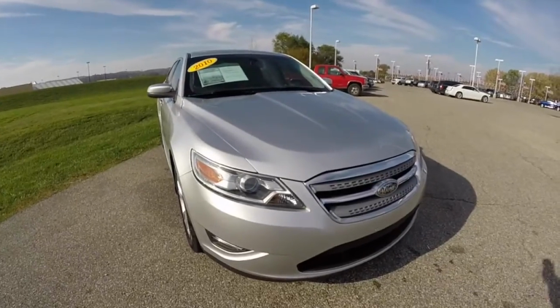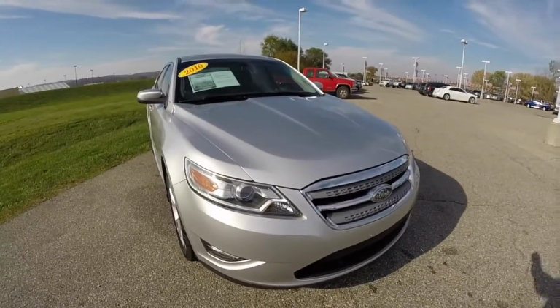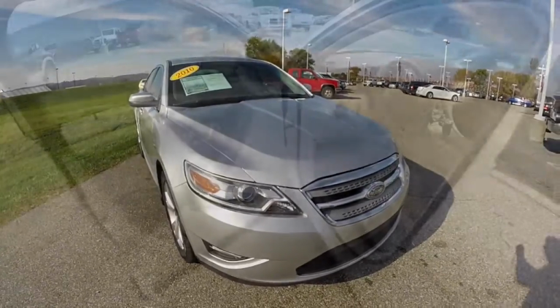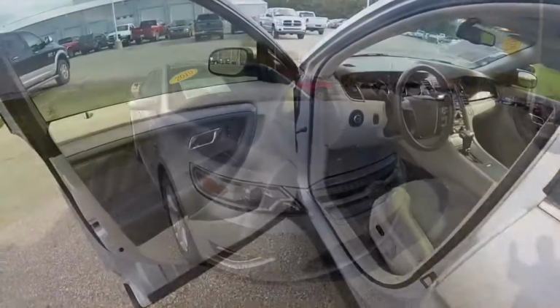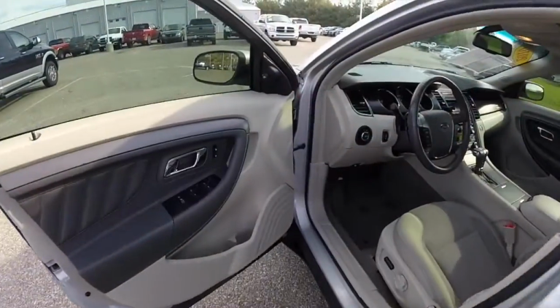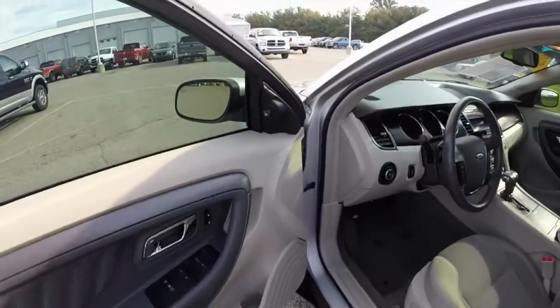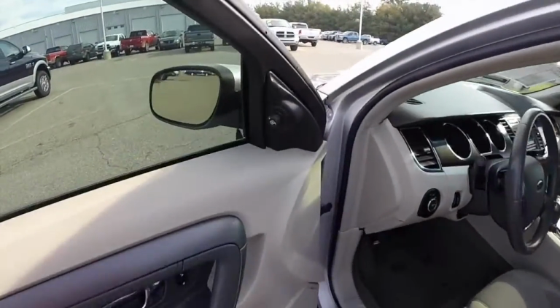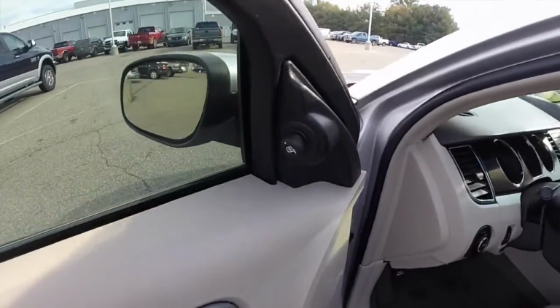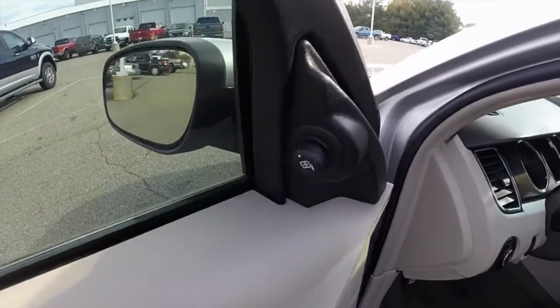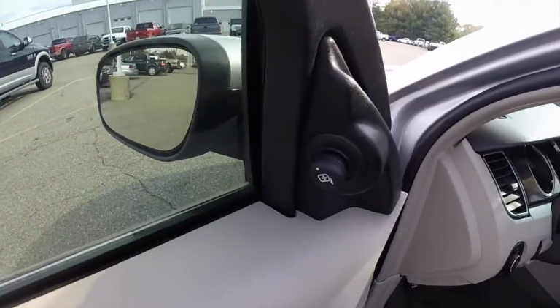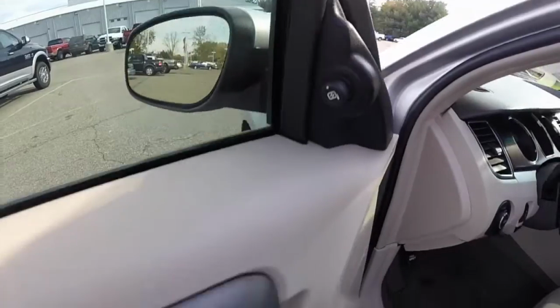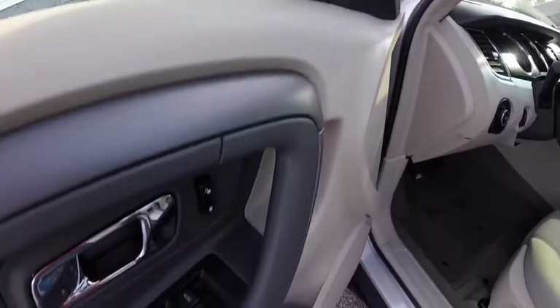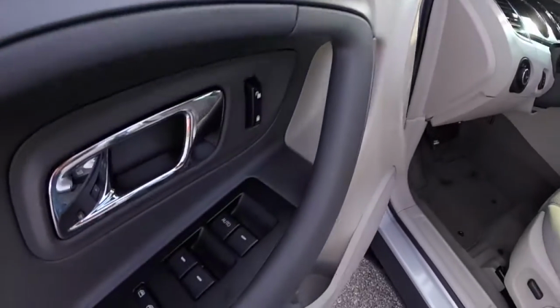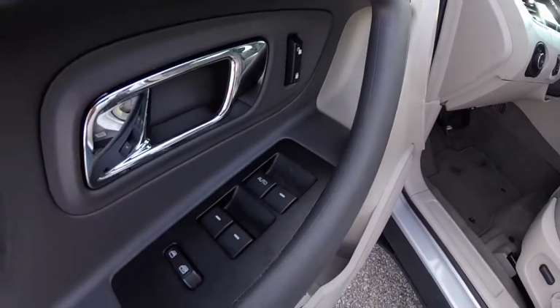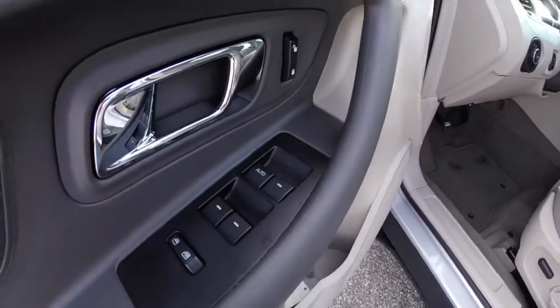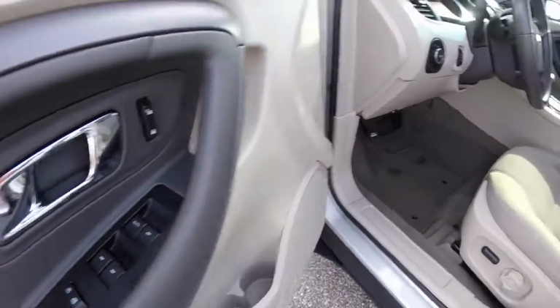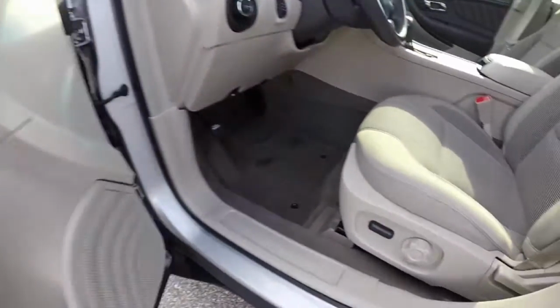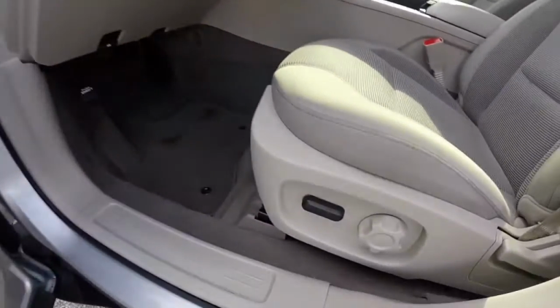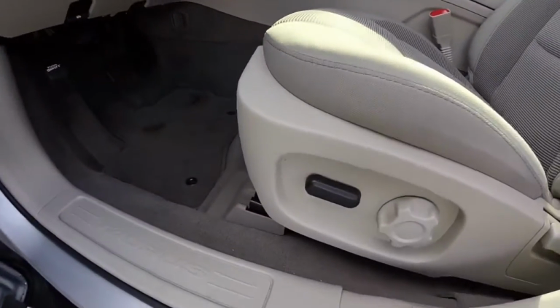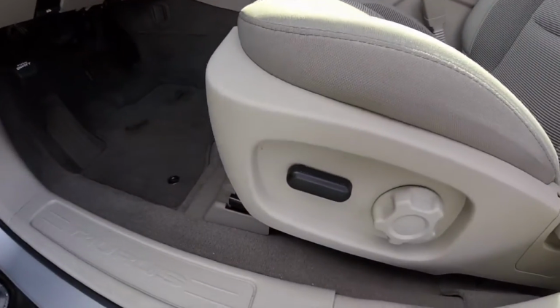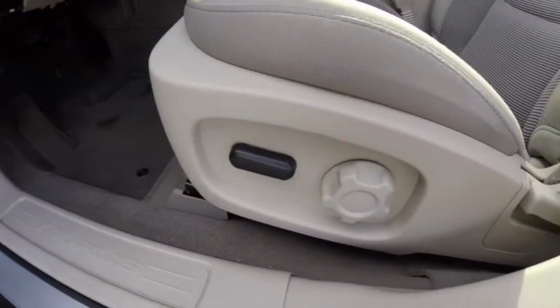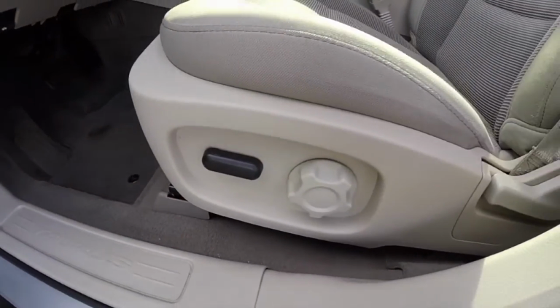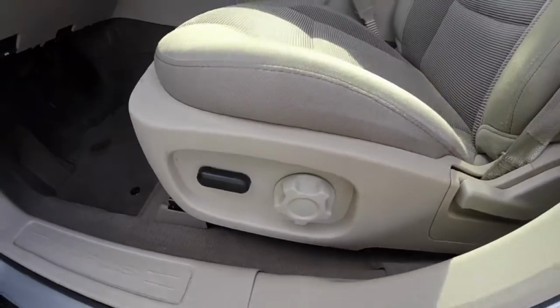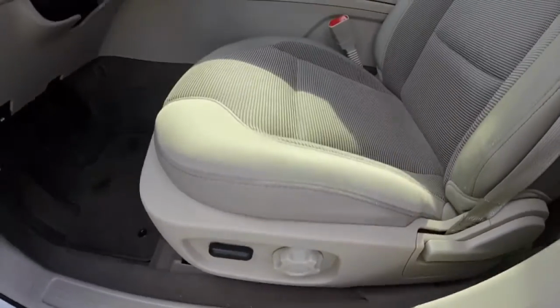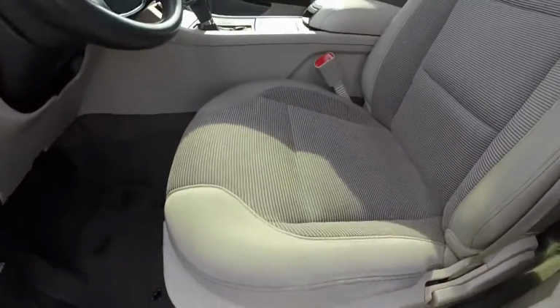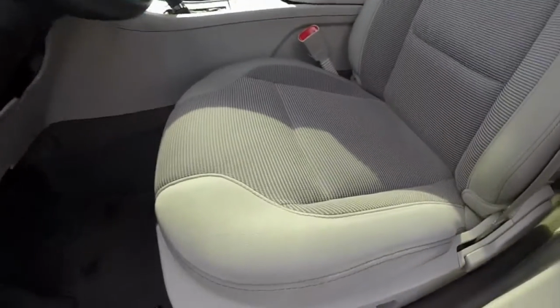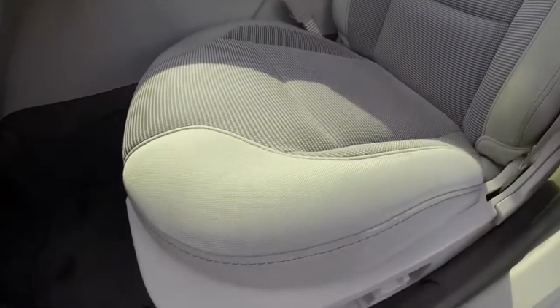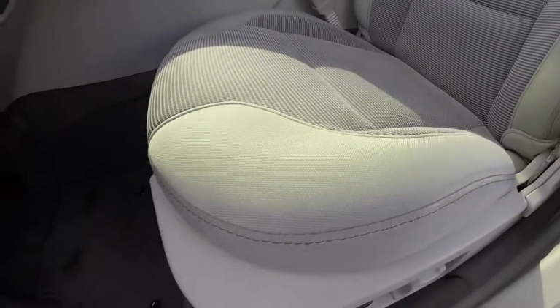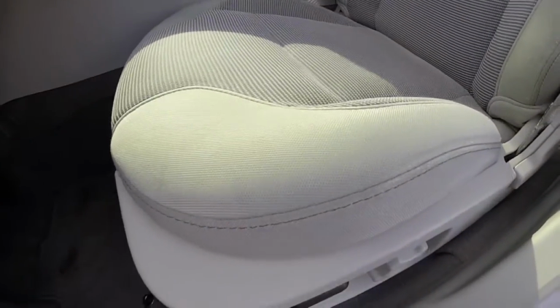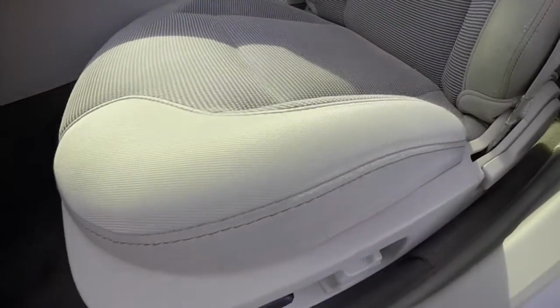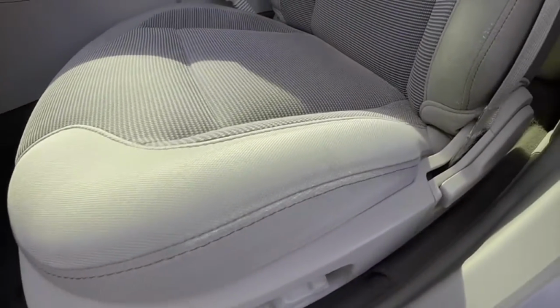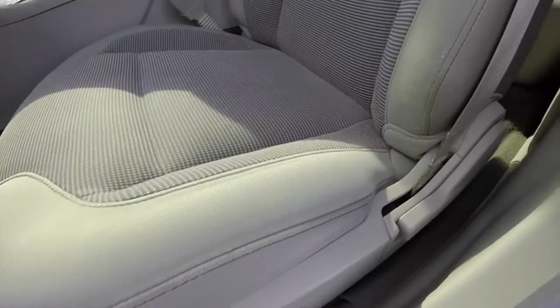Let's take a look at the interior. This vehicle does have power heated mirrors, windows, and door locks. It also has a 6-way driver's seat with adjustable lumbar support and light stone cloth with red accent stitching.